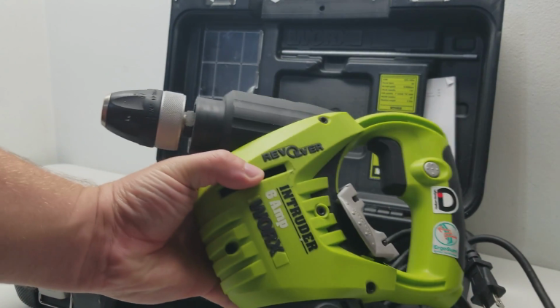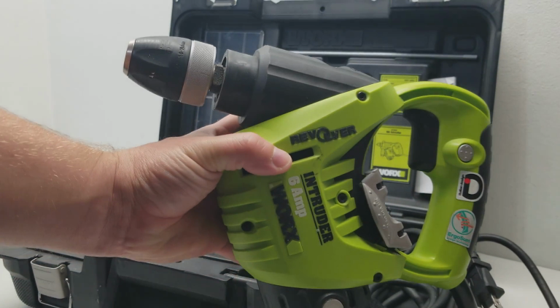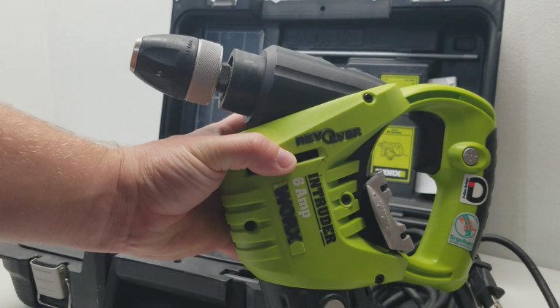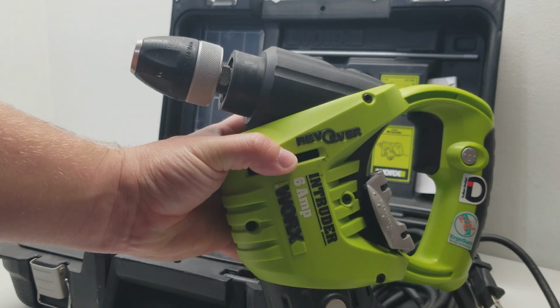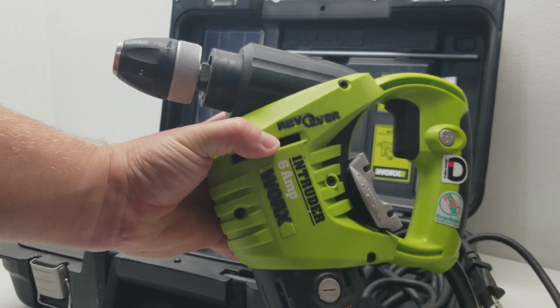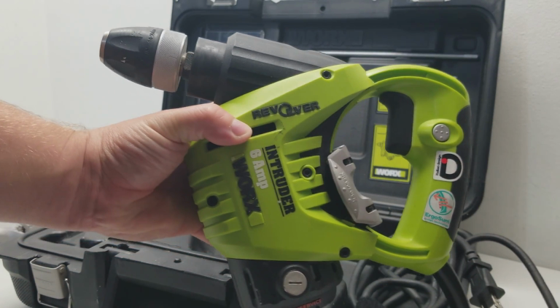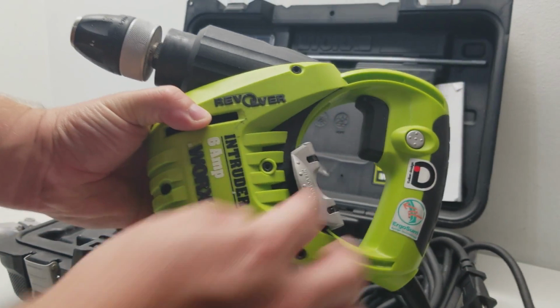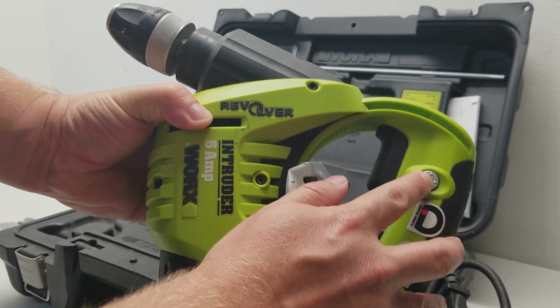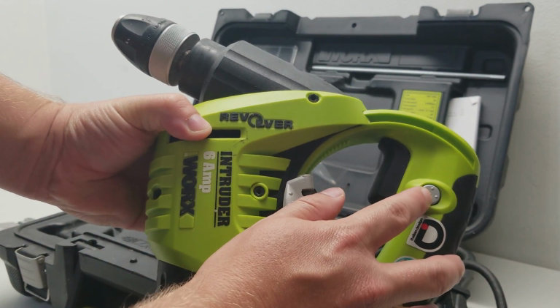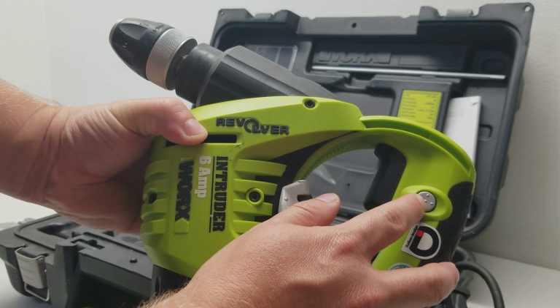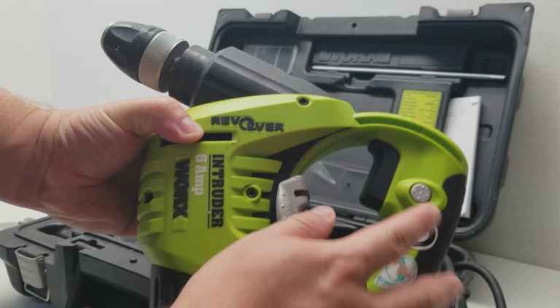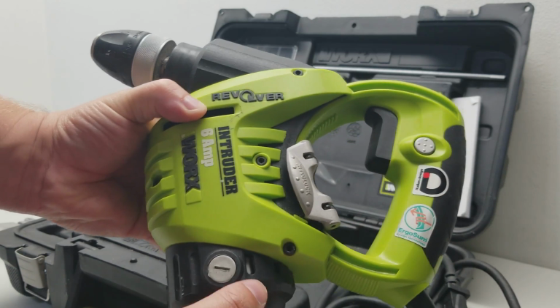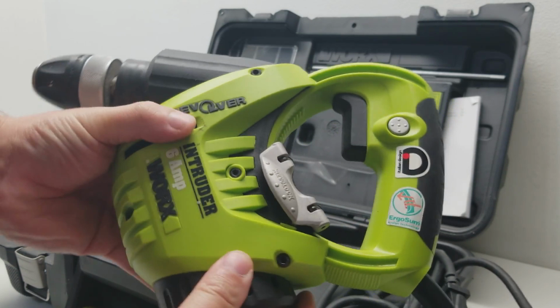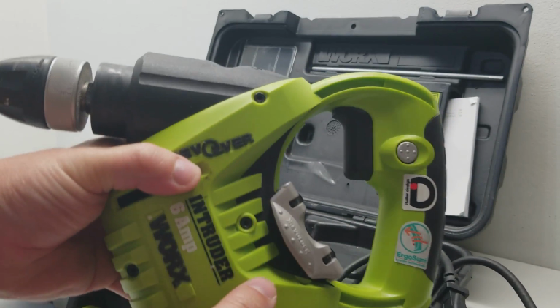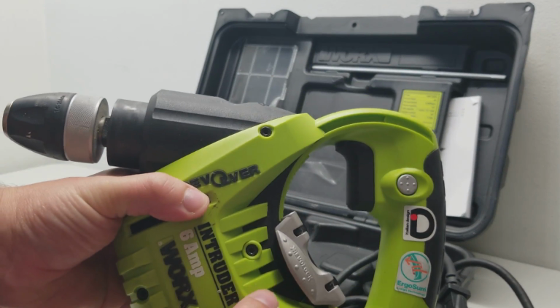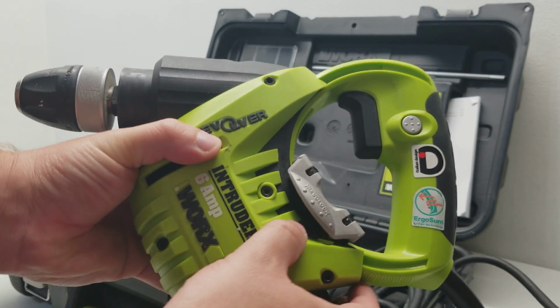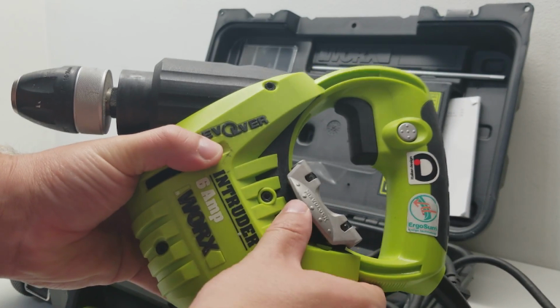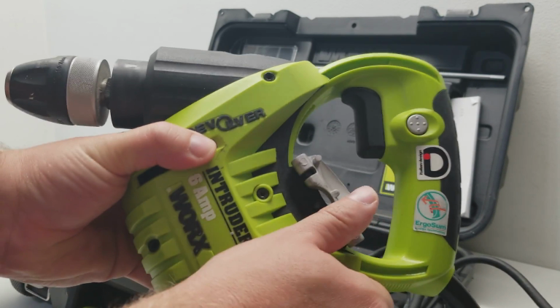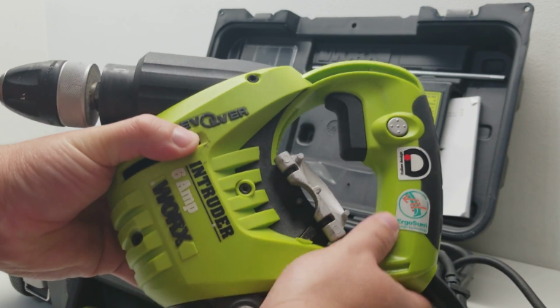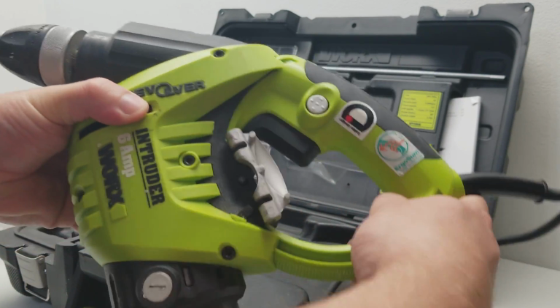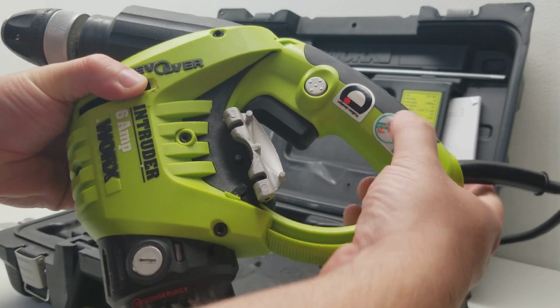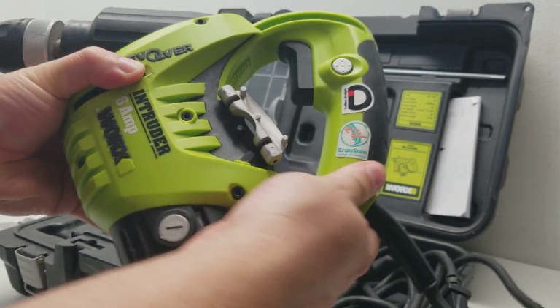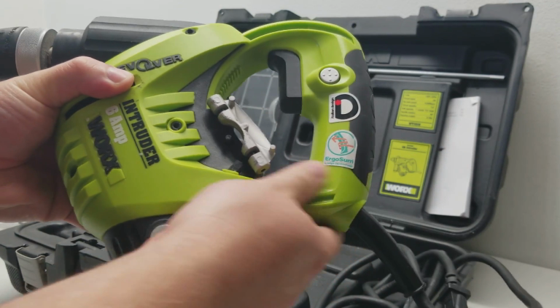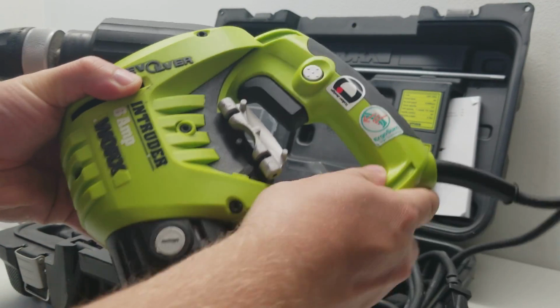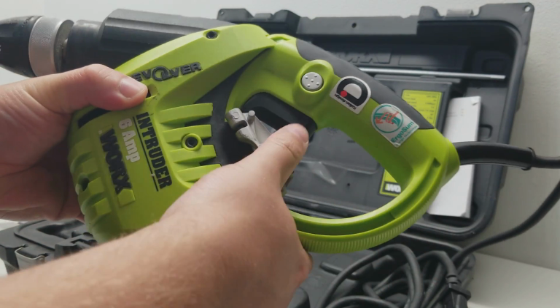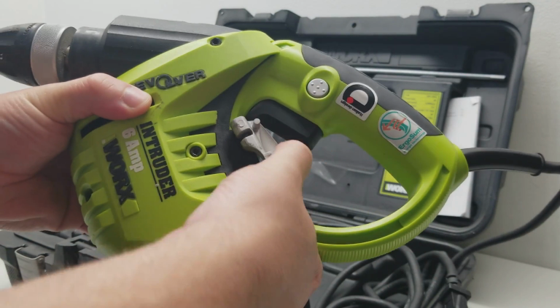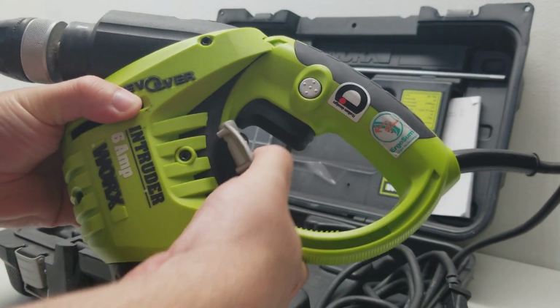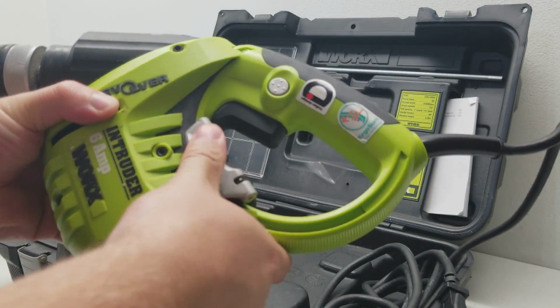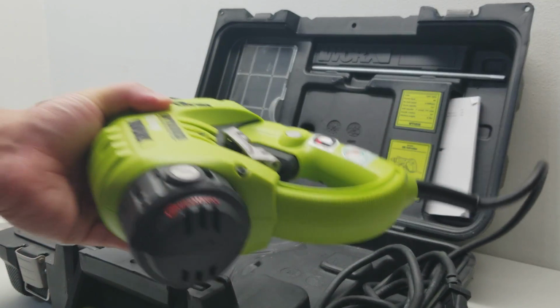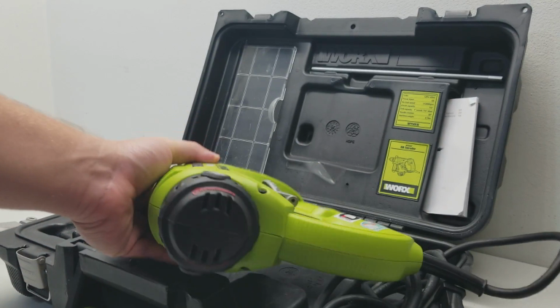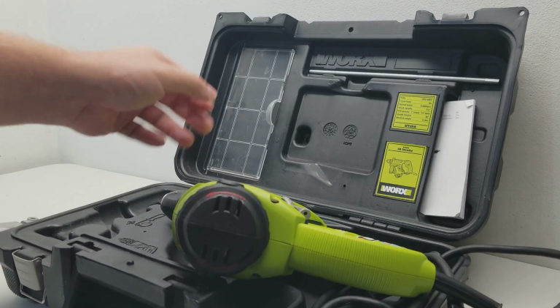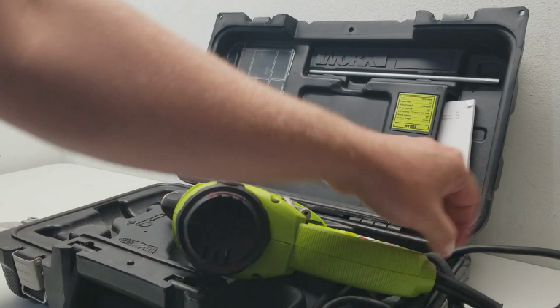Here's the drill itself. You can see it's a keyless chuck. It's got a trigger lock there. And one really cool thing is the handle — you see this switch here. You flip it up and you can change the angle of the drill. But let's get it plugged in so you can see it.